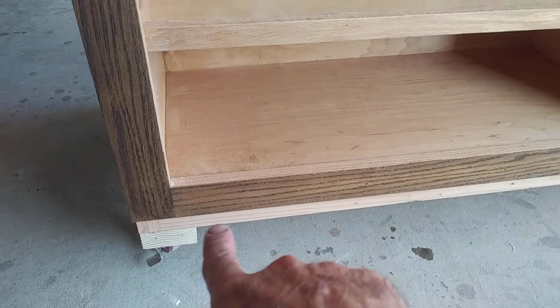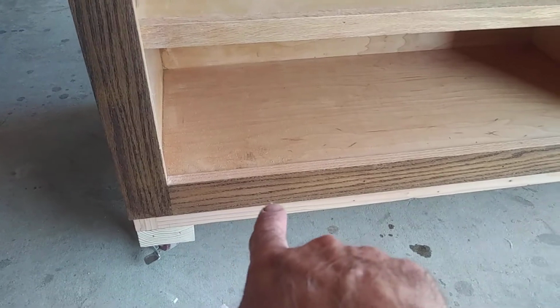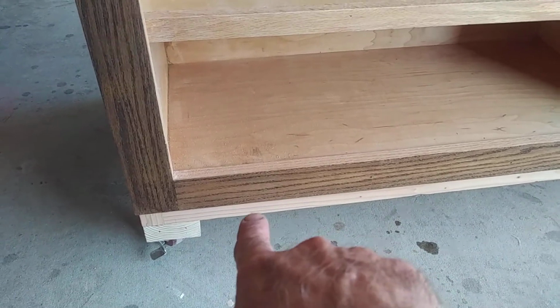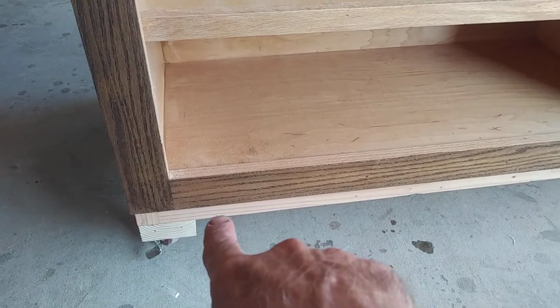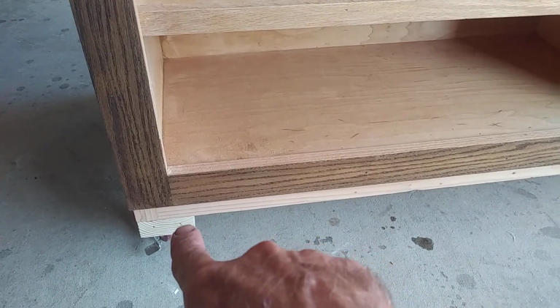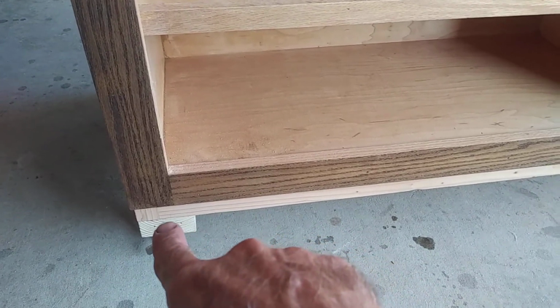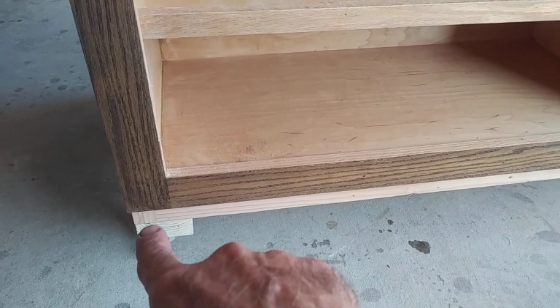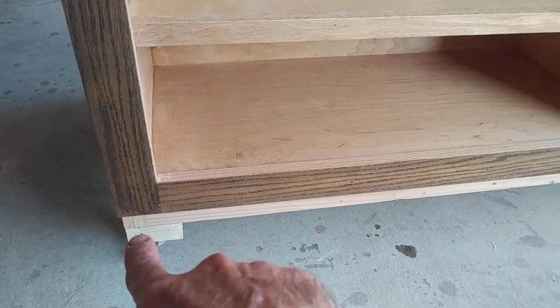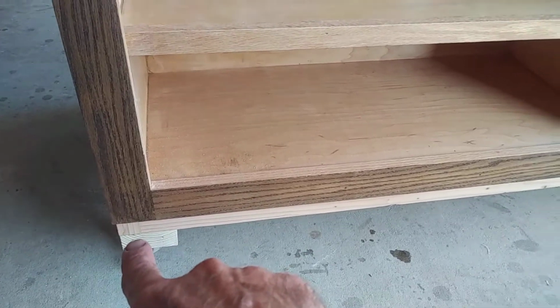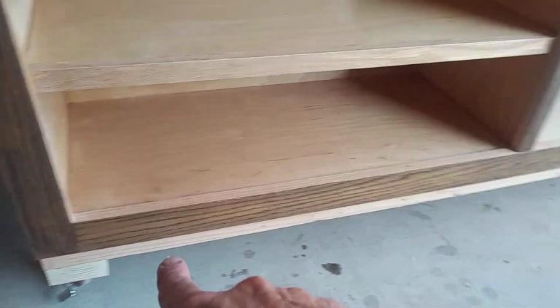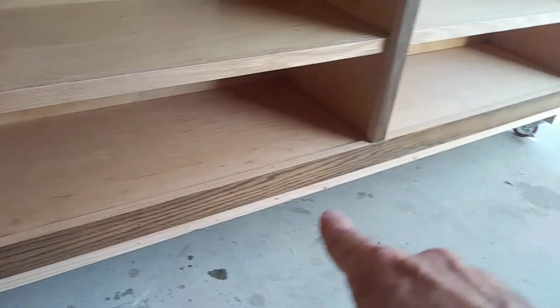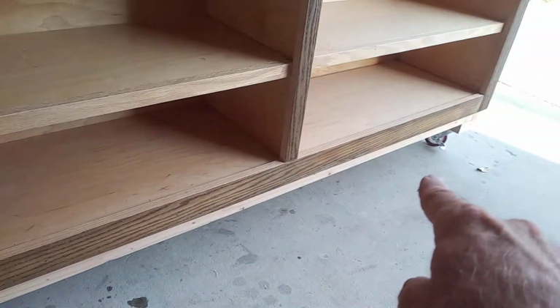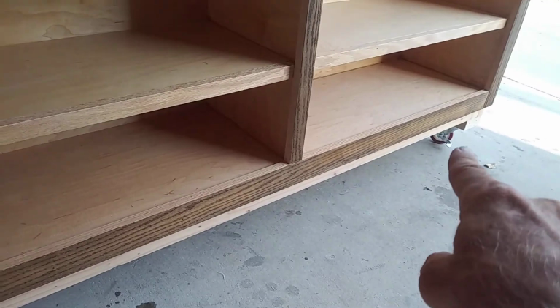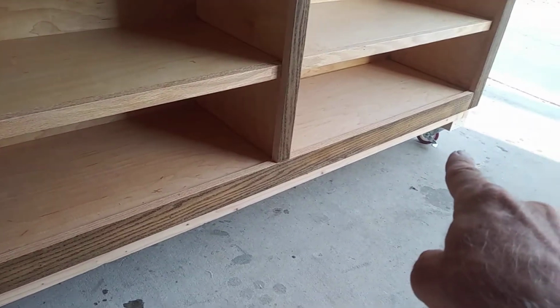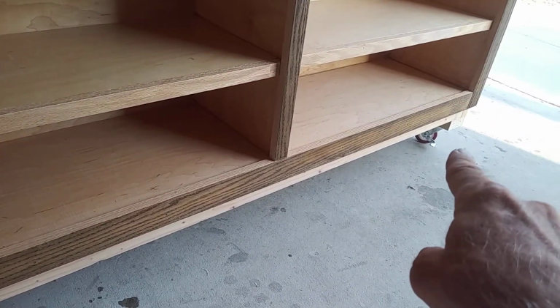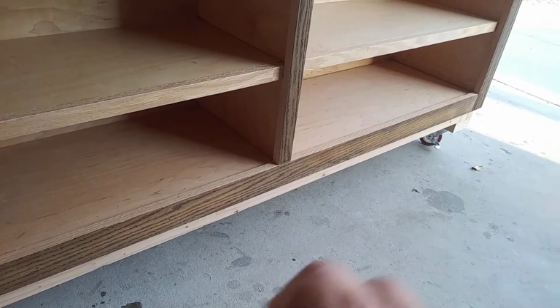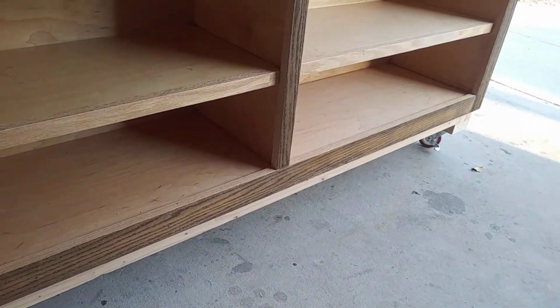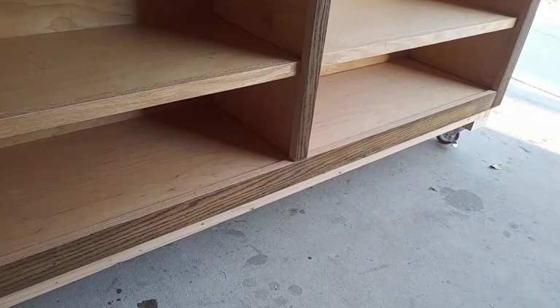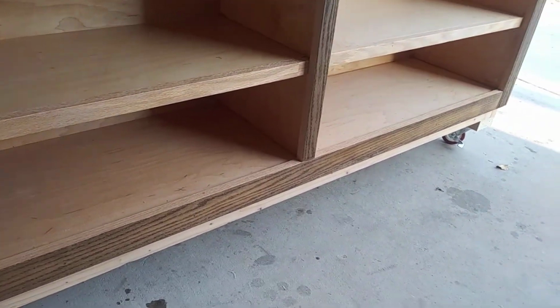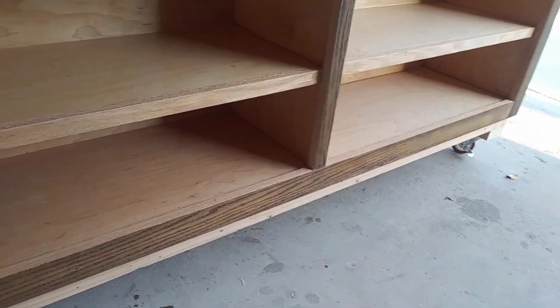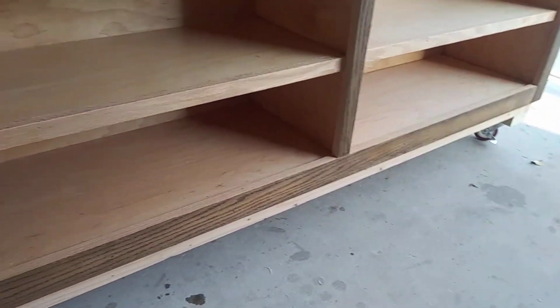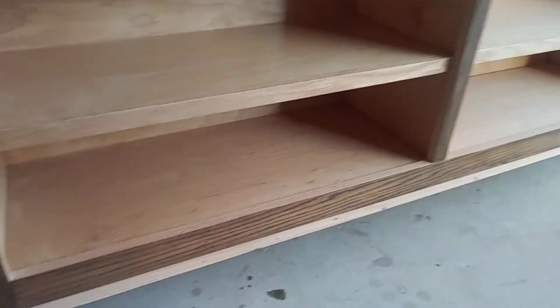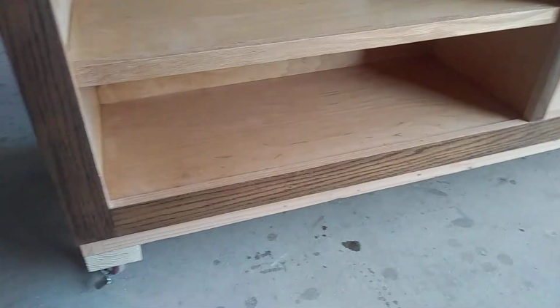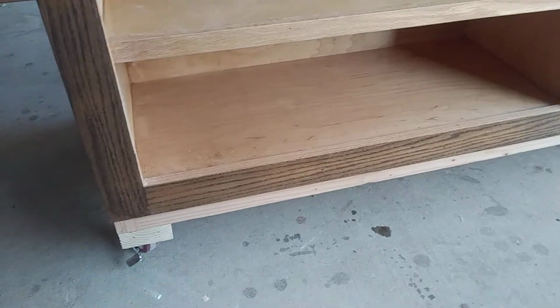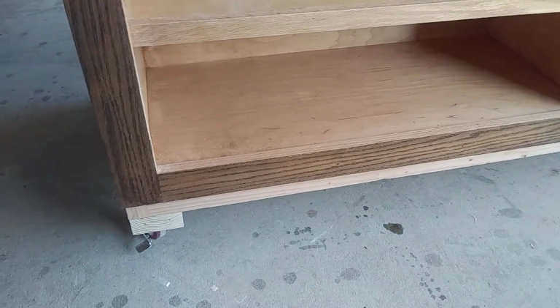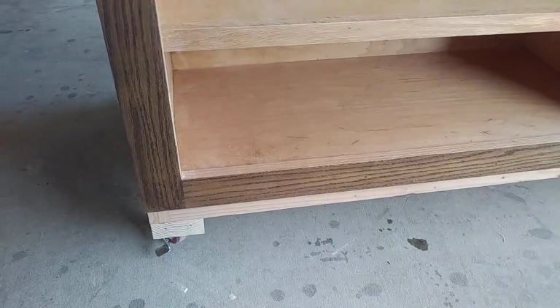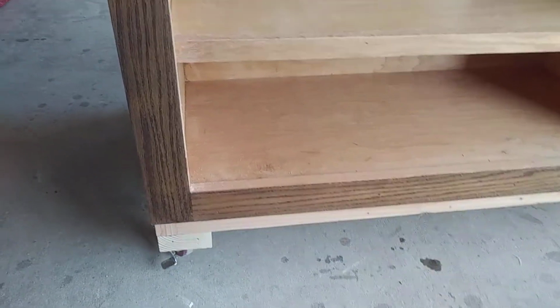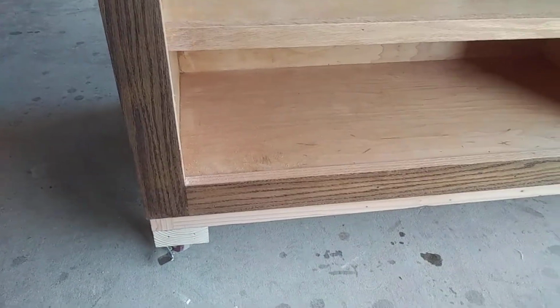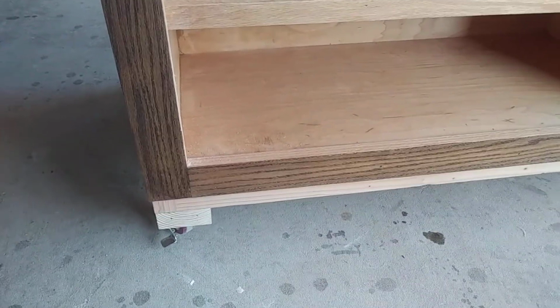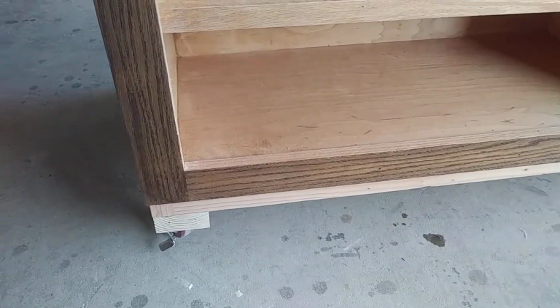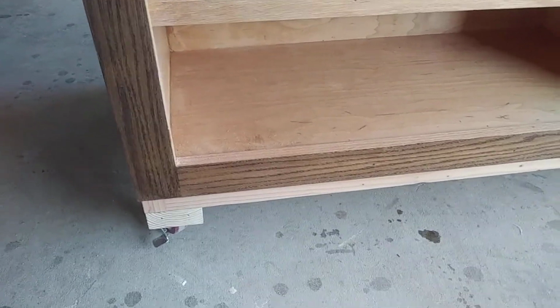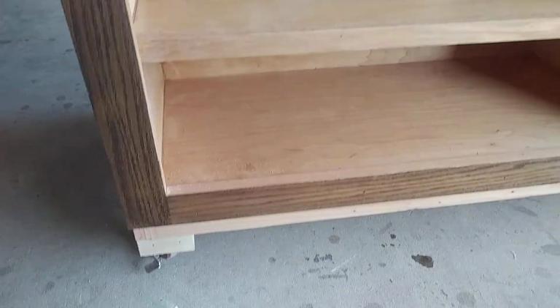I still have to figure out what I'm going to do down here, but there's going to be a piece that connects from here to there, and I'm going to get it completely finished — stained, urethane, the whole nine yards — and then install it.